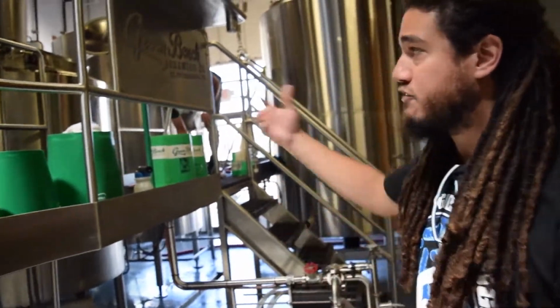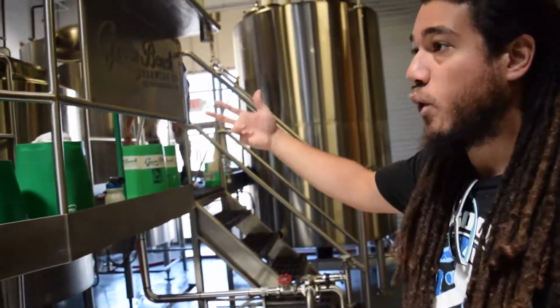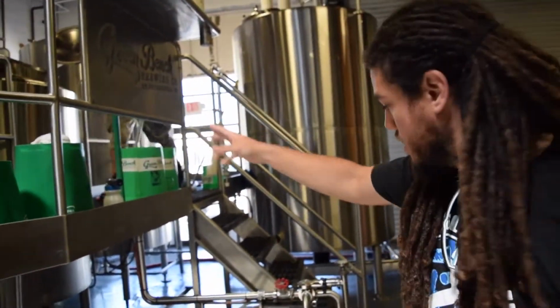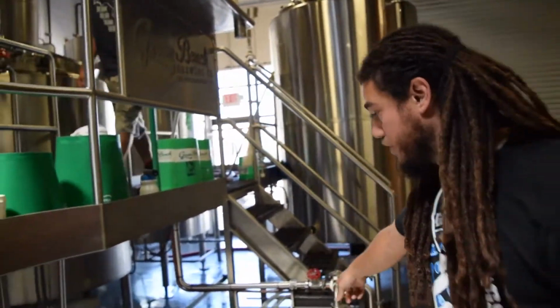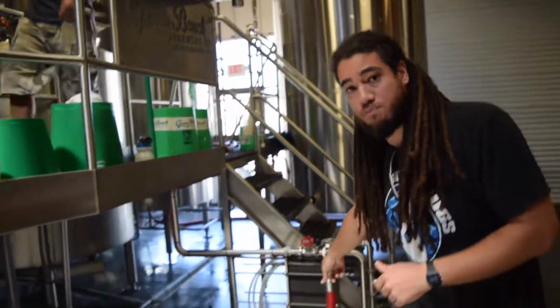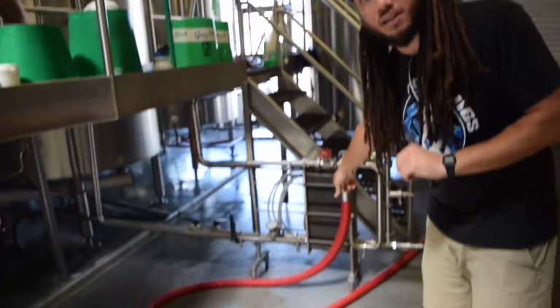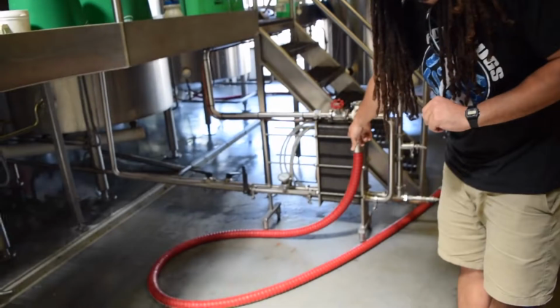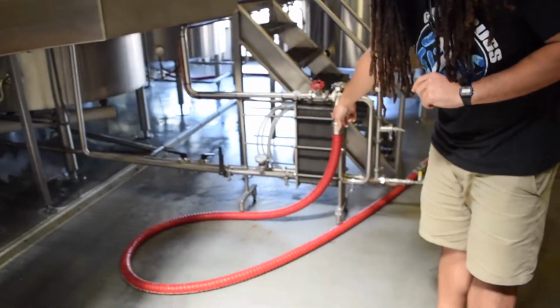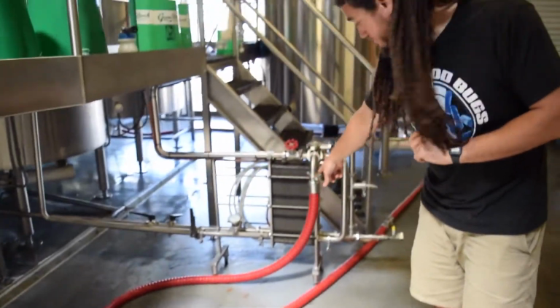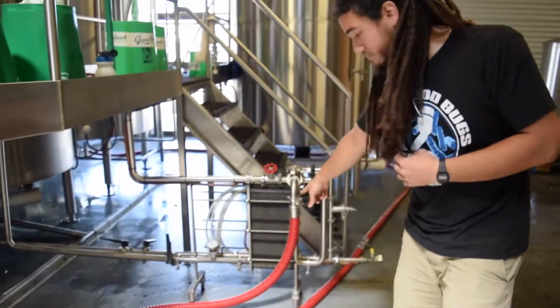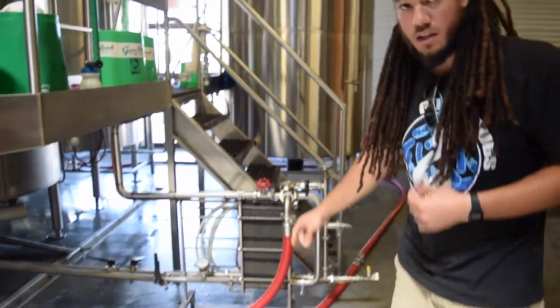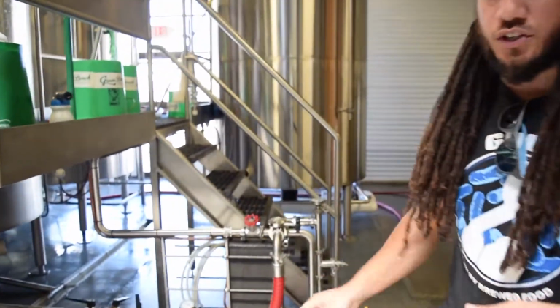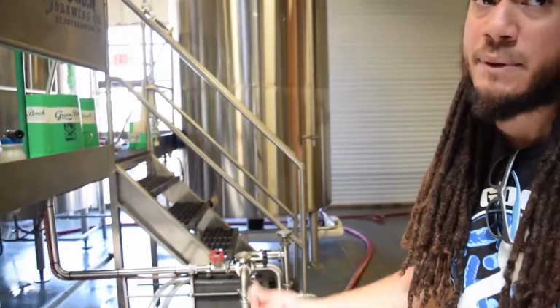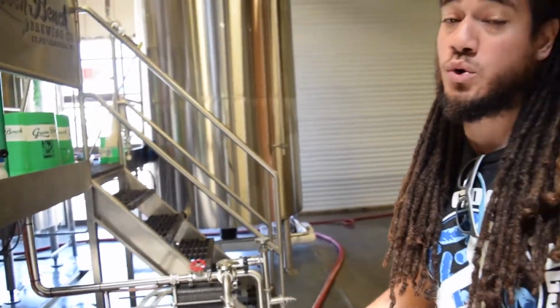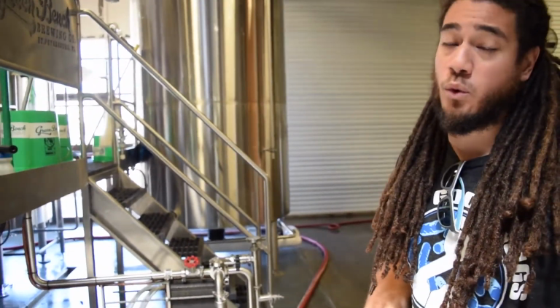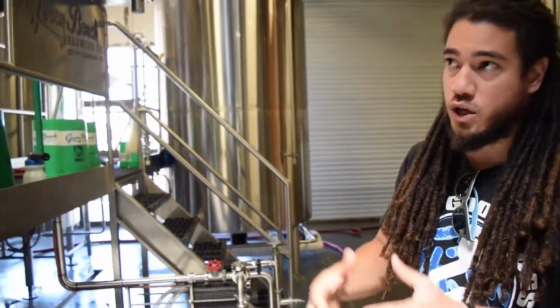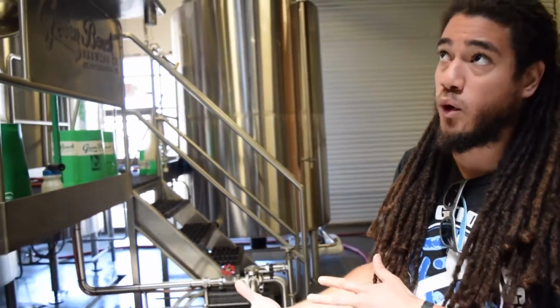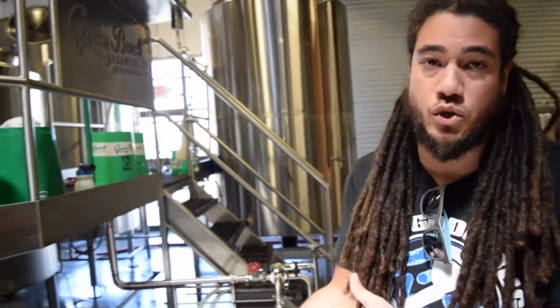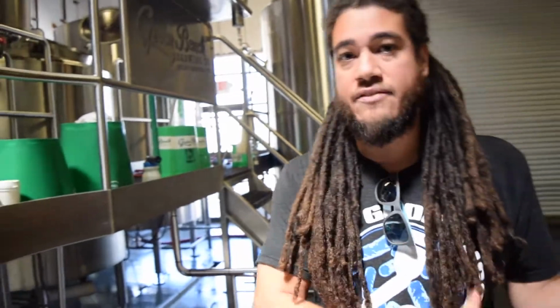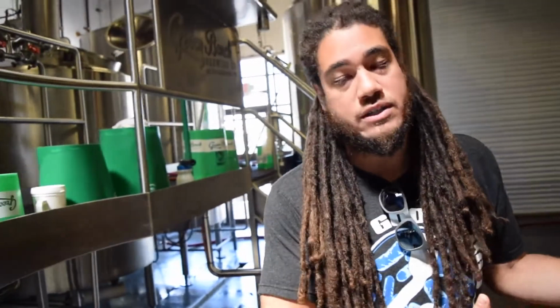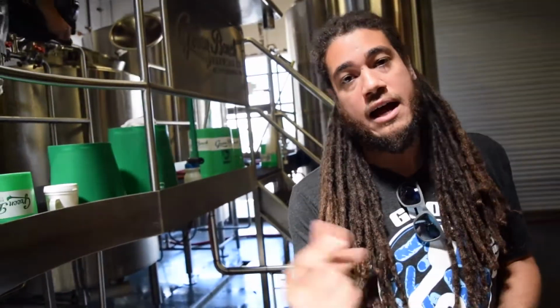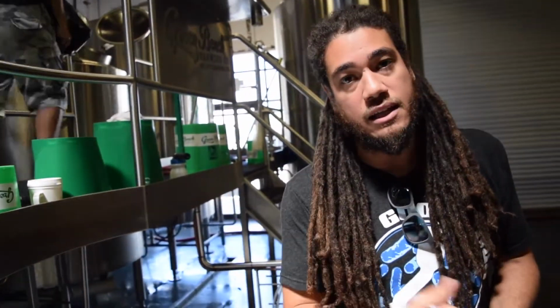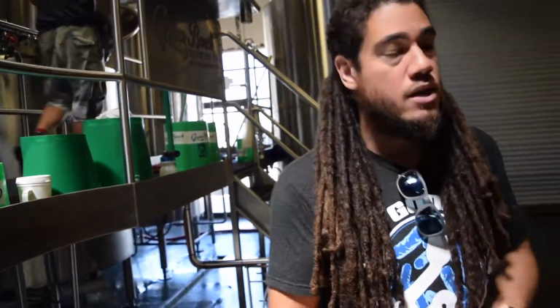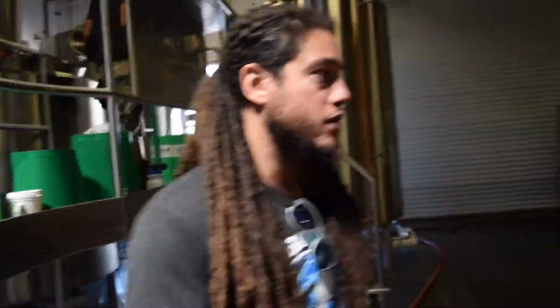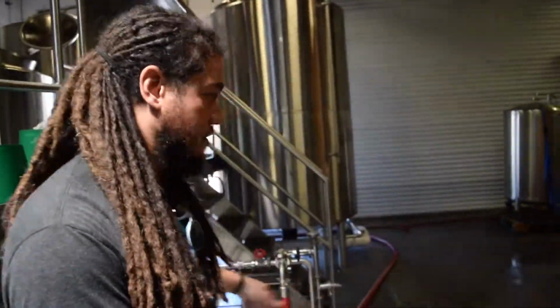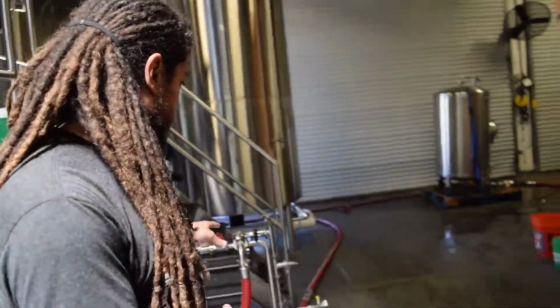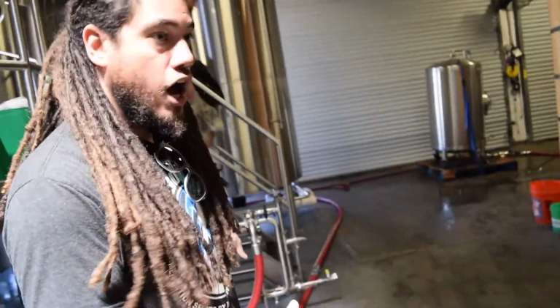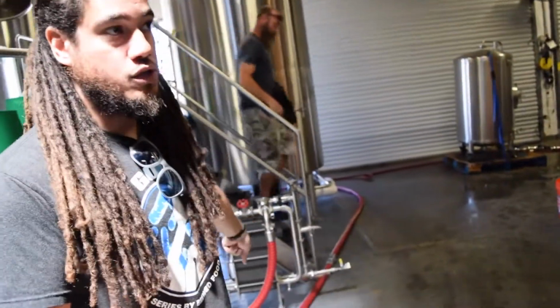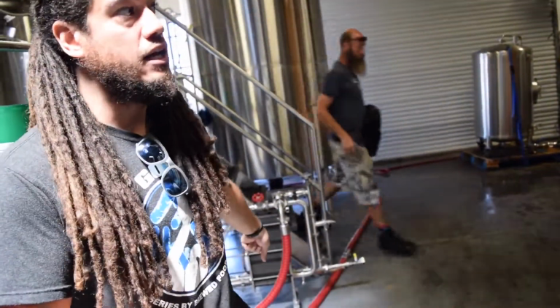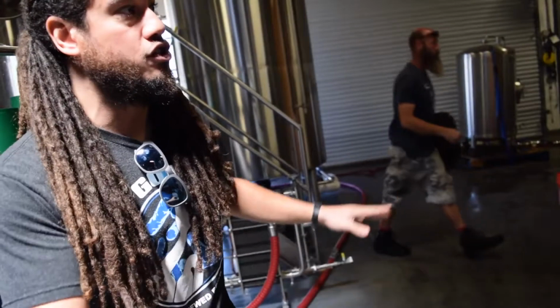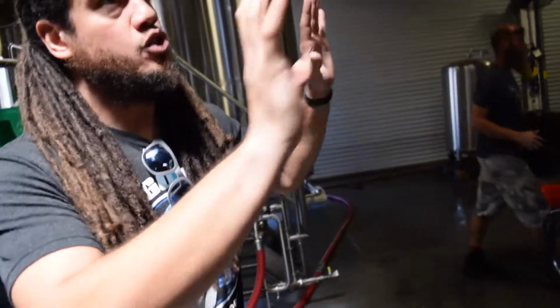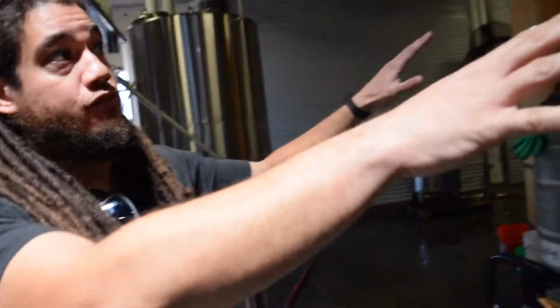After we boil it, we run it through this box here — this is our heat exchanger. This rapidly cools down the wort; it goes from boiling to about 70 degrees Fahrenheit immediately. Then we actually run a hose from the heat exchanger to one of the fermenters.